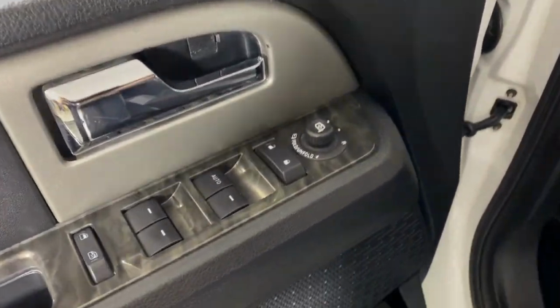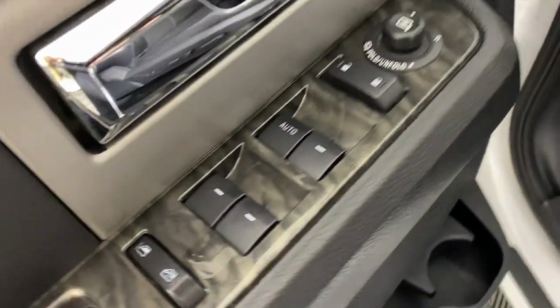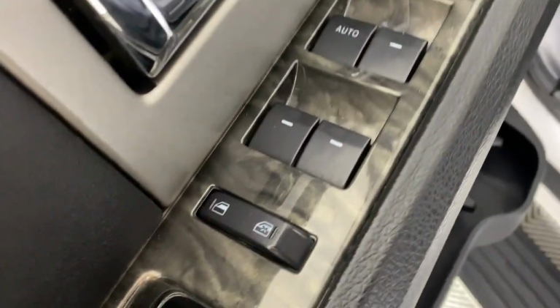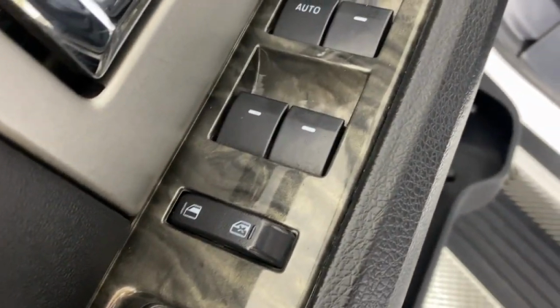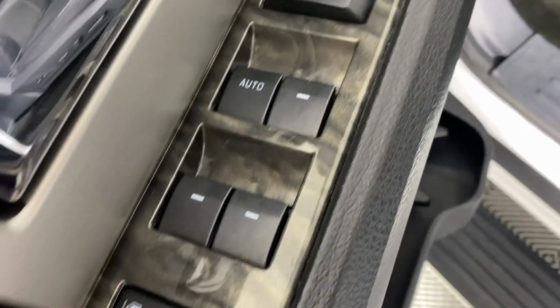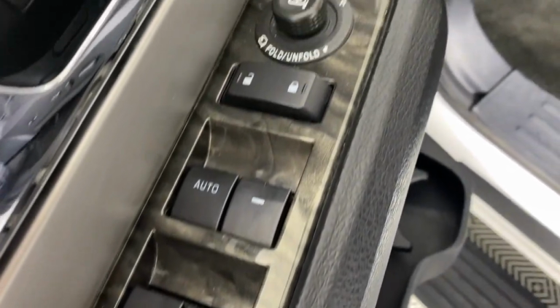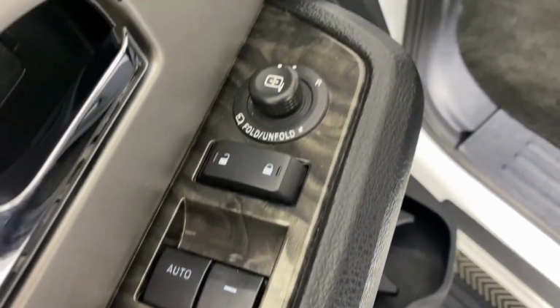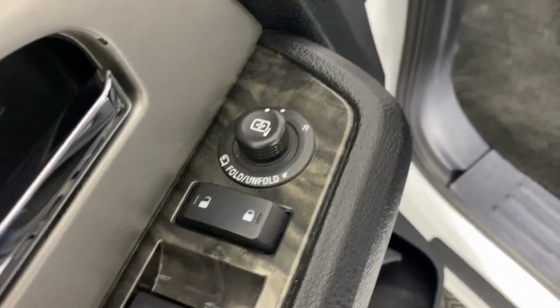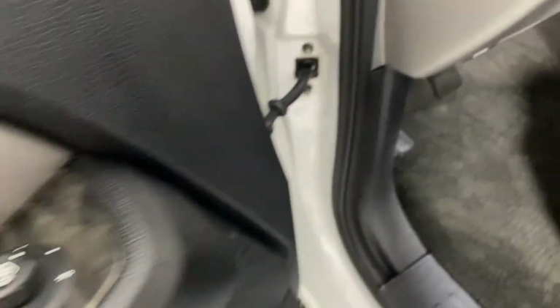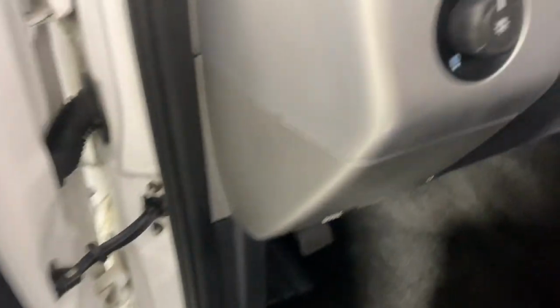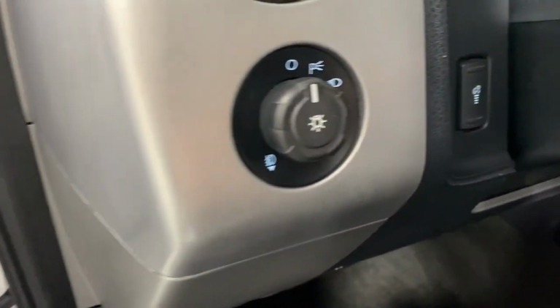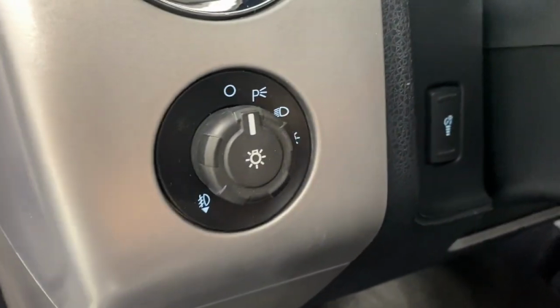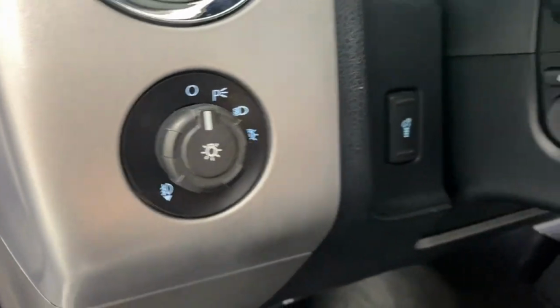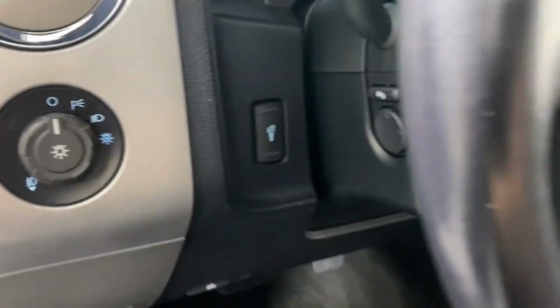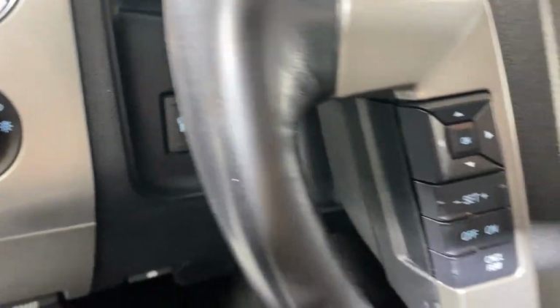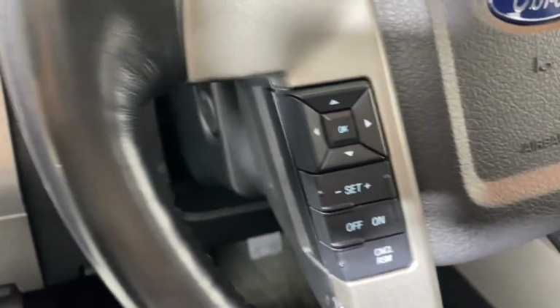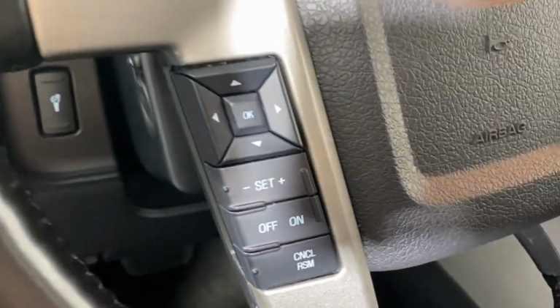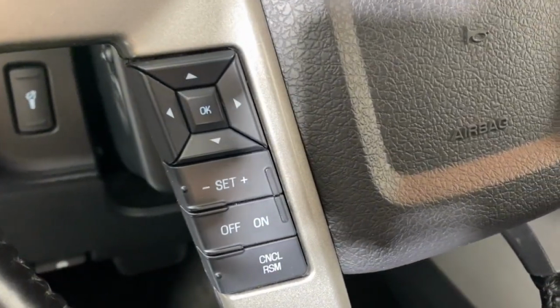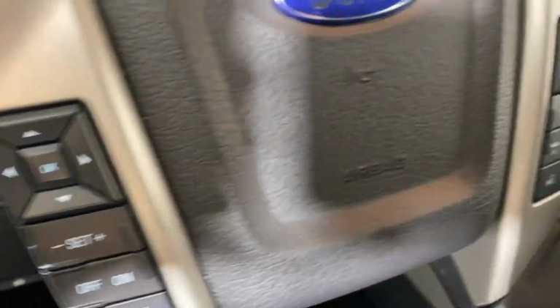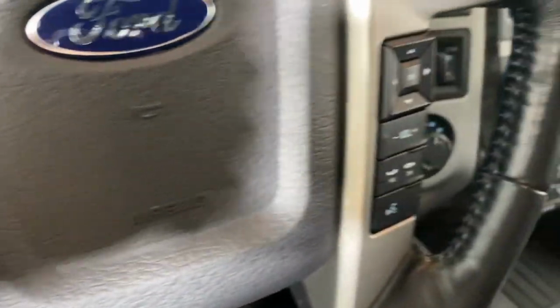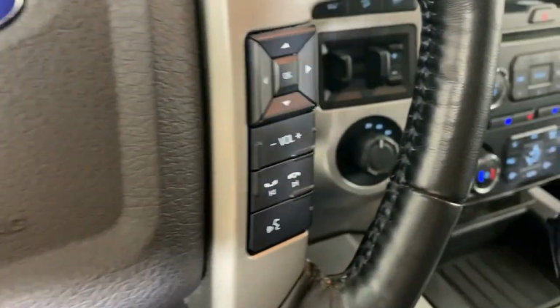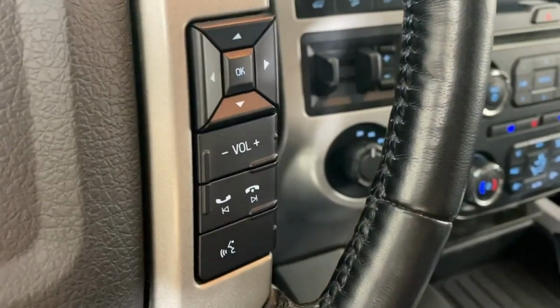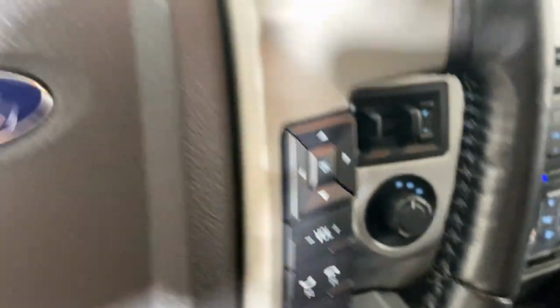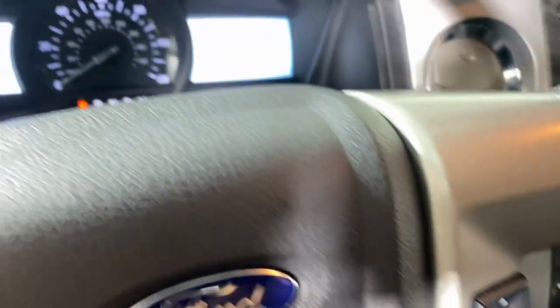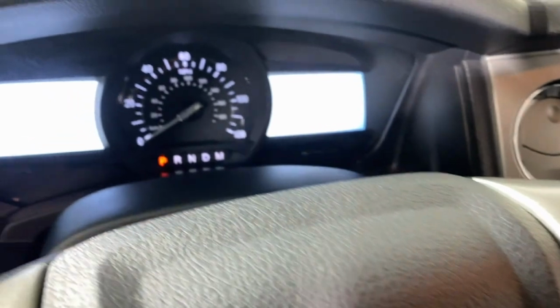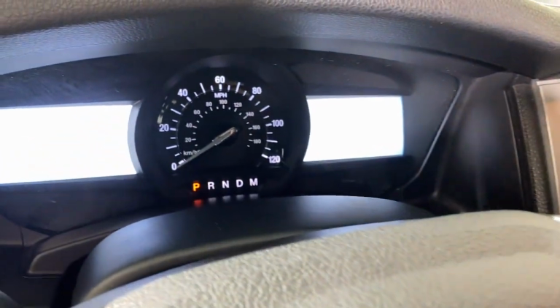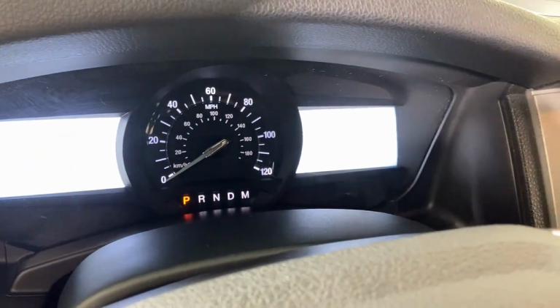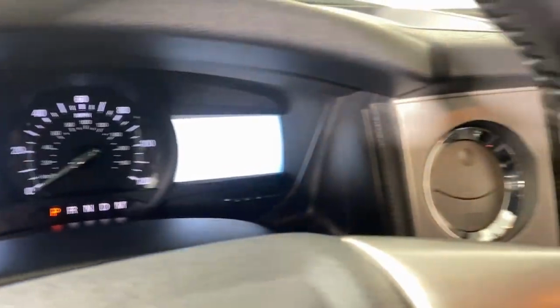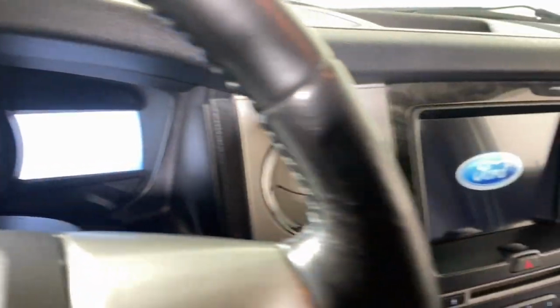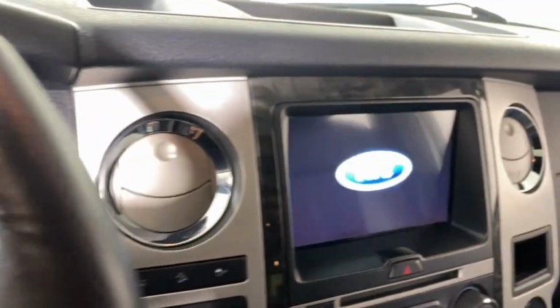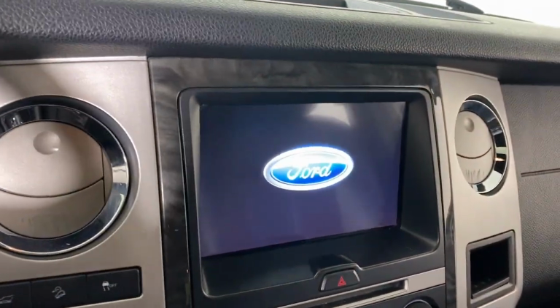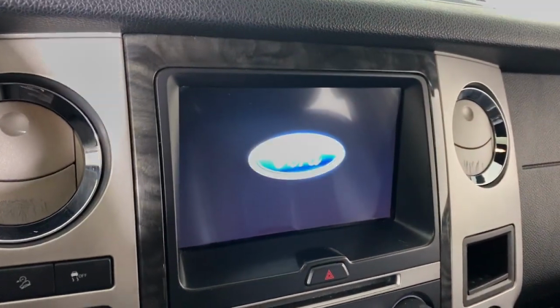The following are some of this vehicle's highlighted options: Navigation System, Keyless Entry, Moonroof, Cooled Front Seat, Power Passenger Seat, Heated Rear Seat, Heated Mirrors, Satellite Radio, Backup Camera, Power Lift Gate.